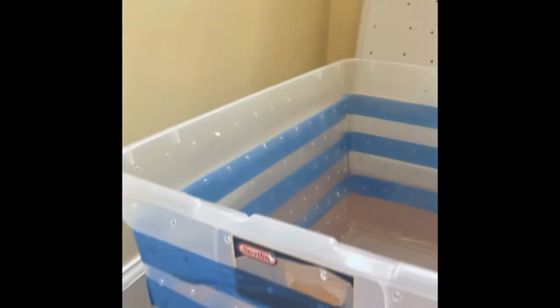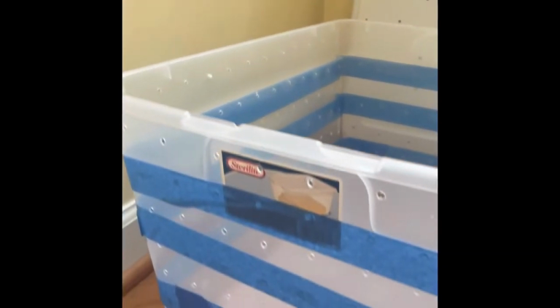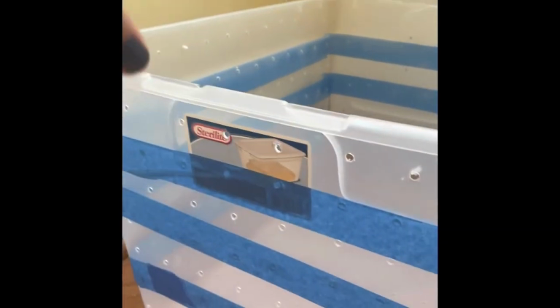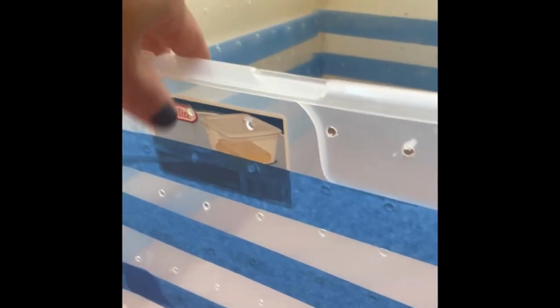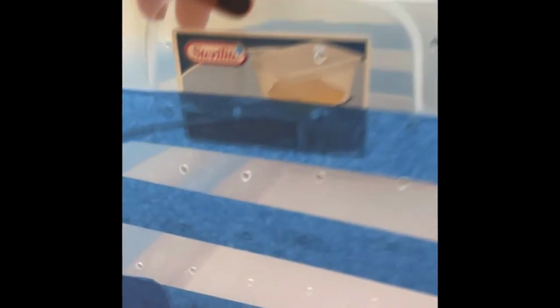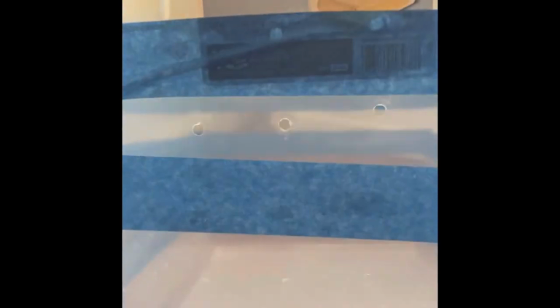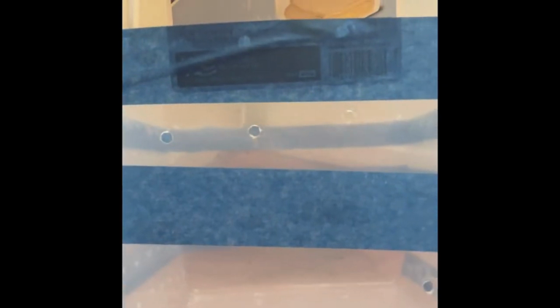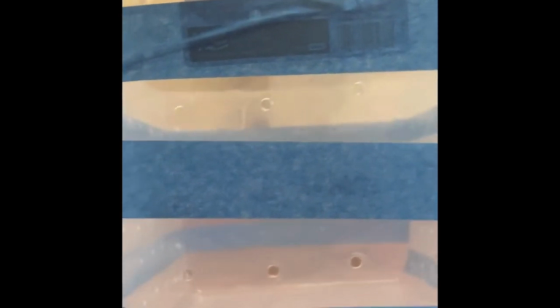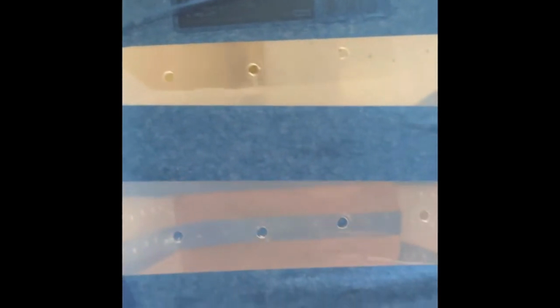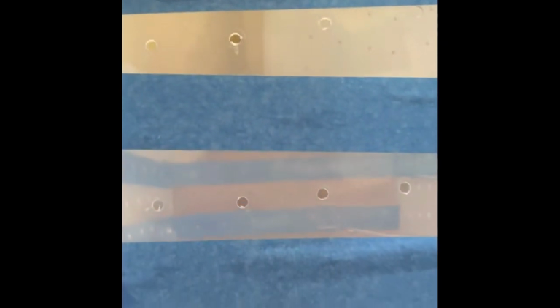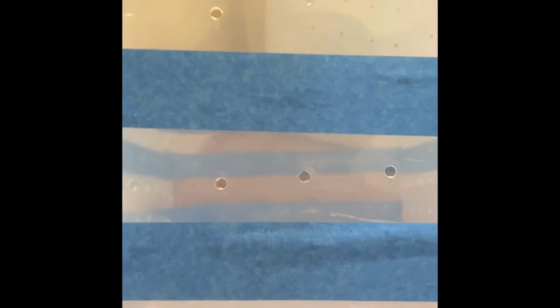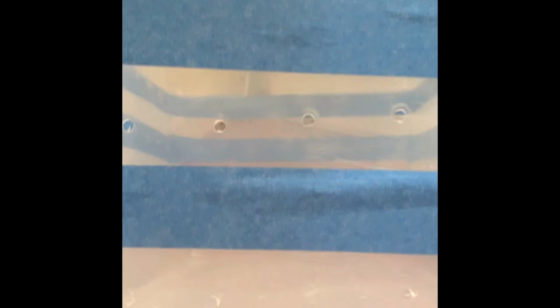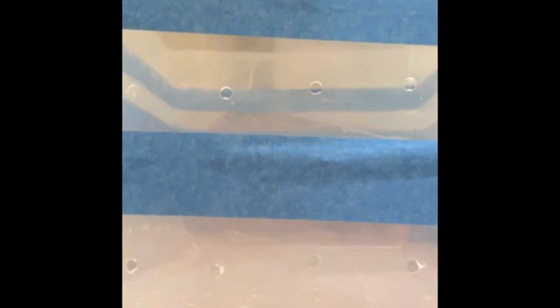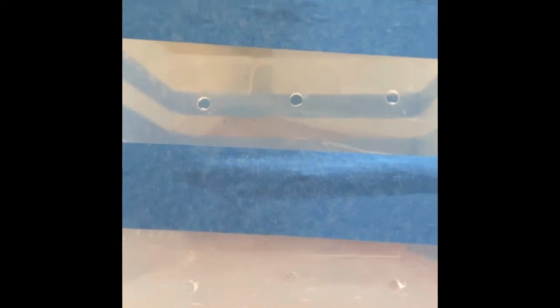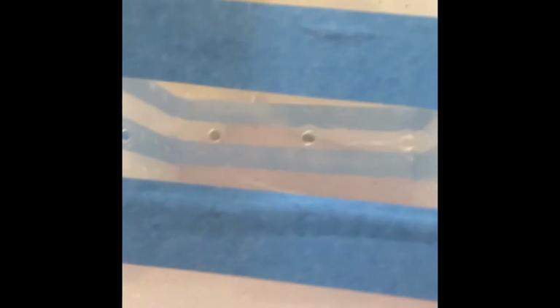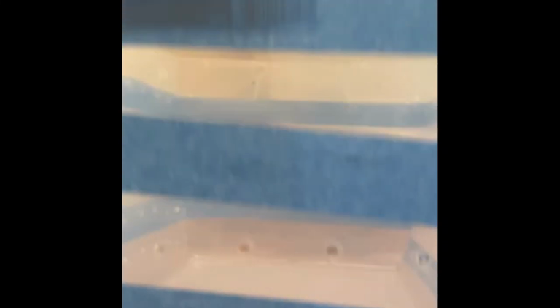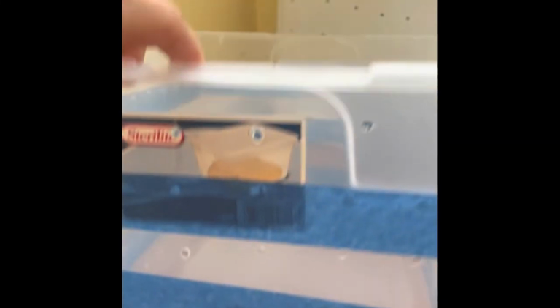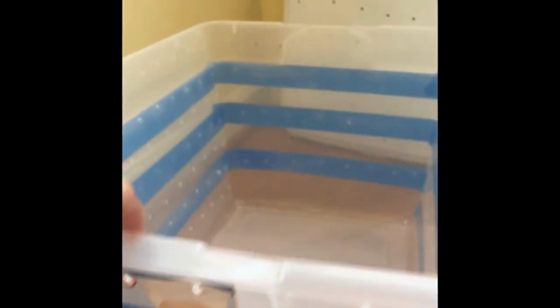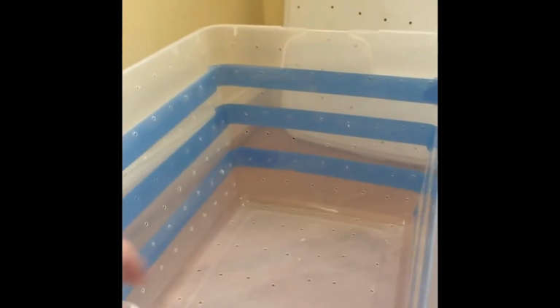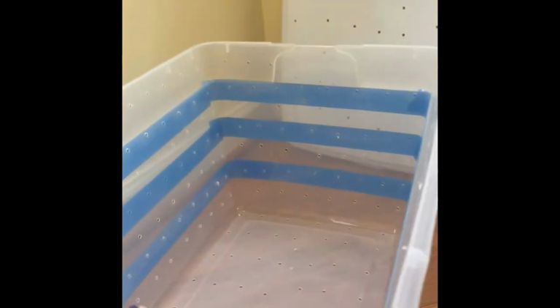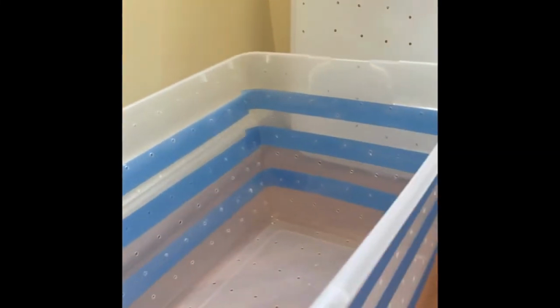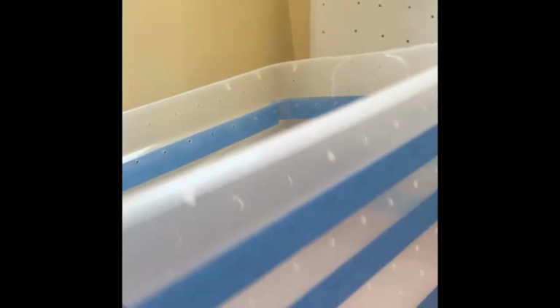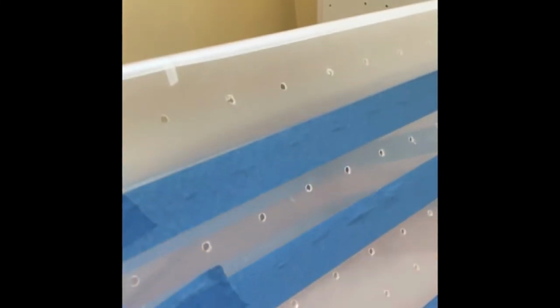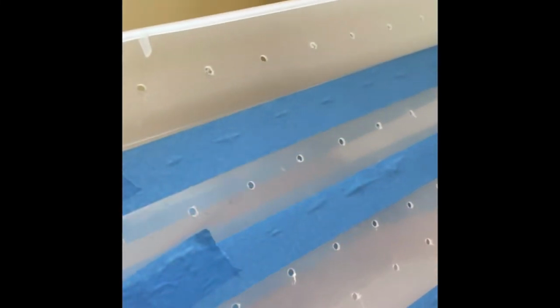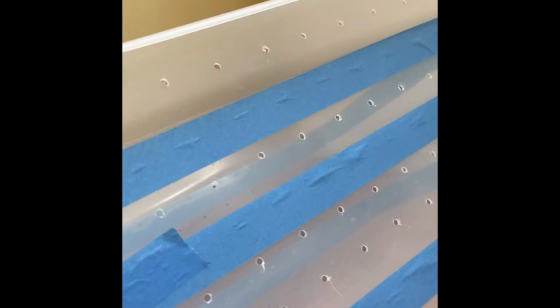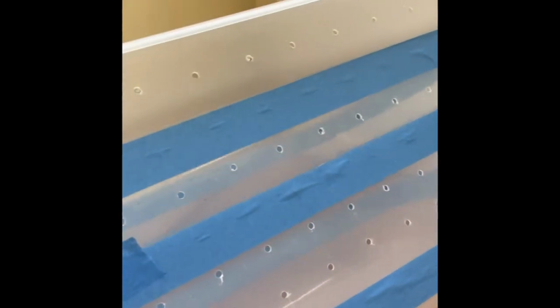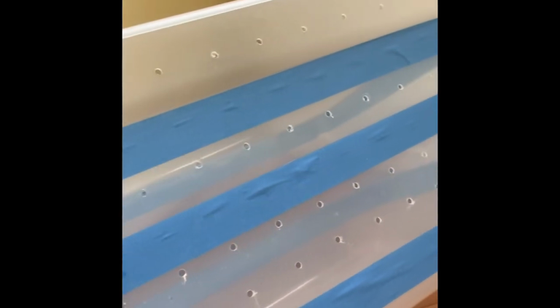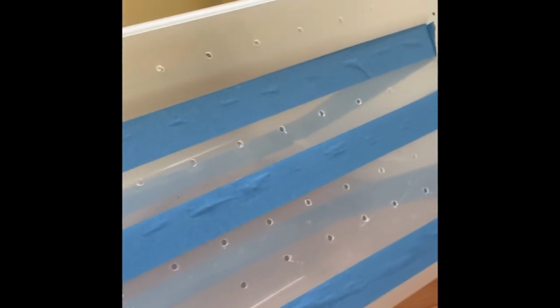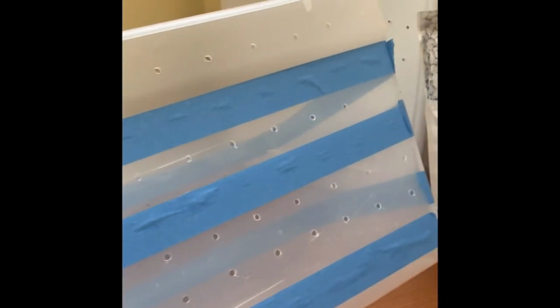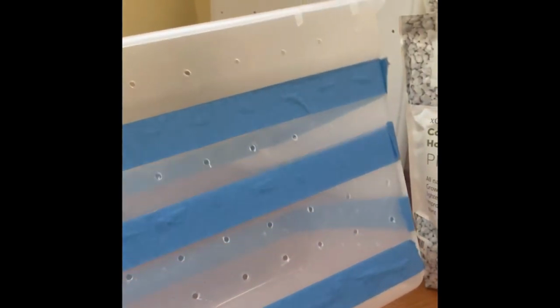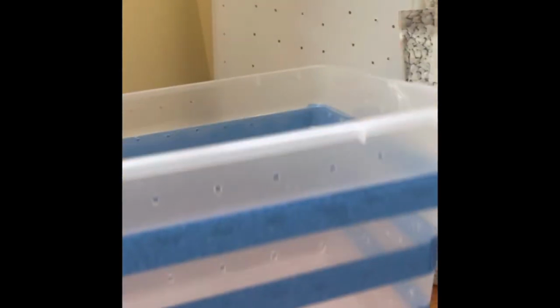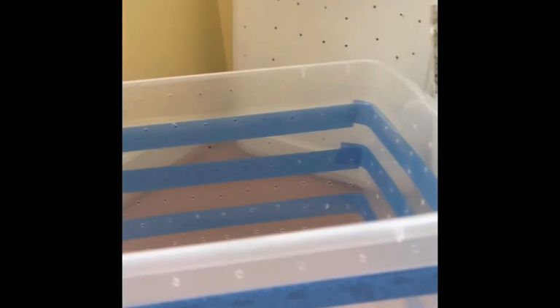It's very simple. Whichever container you decide to use, you want to drill holes — use a quarter-inch bit drill. About every two inches you want to create a hole. Make sure you're doing it on all six sides.